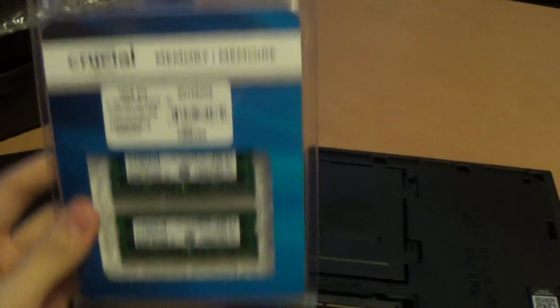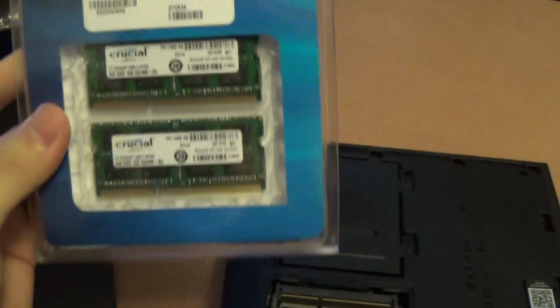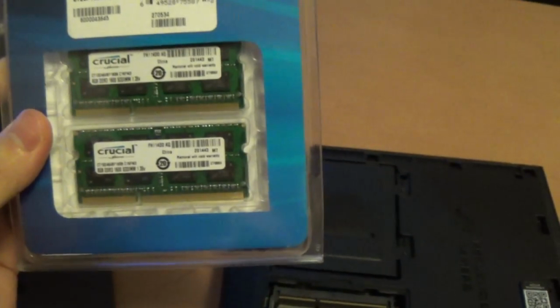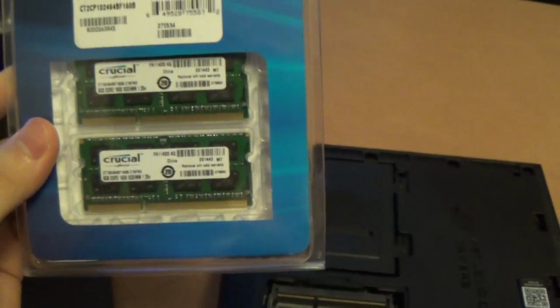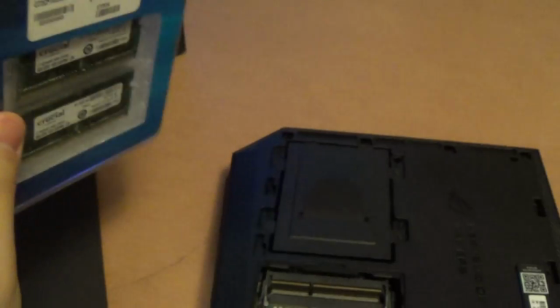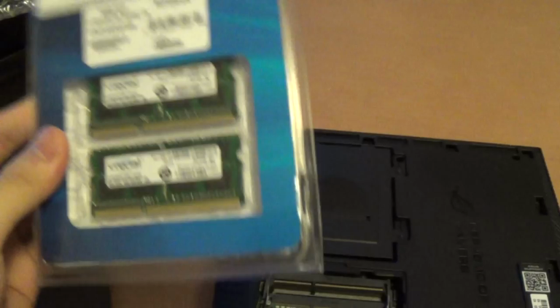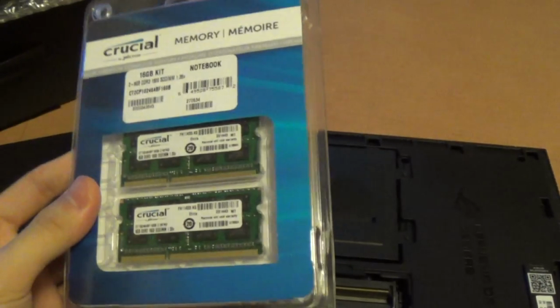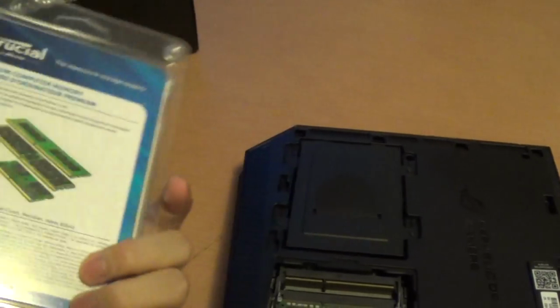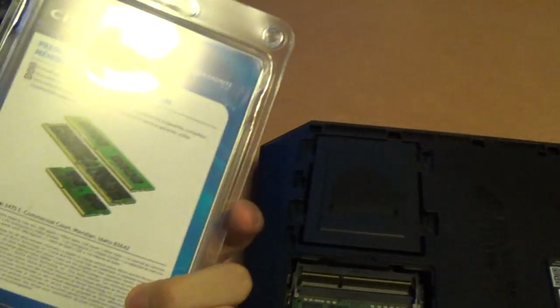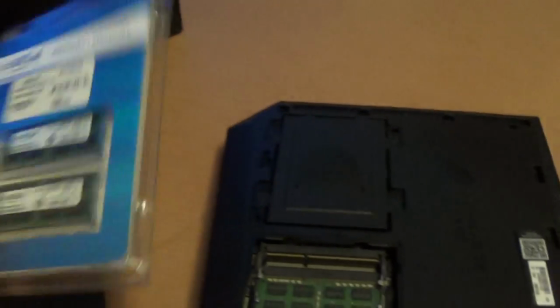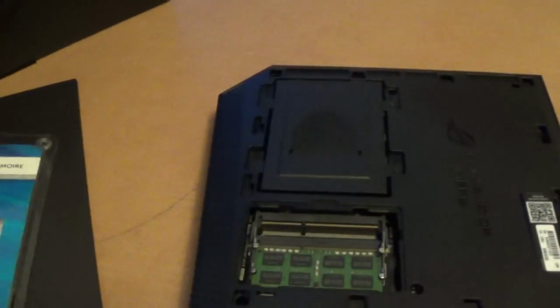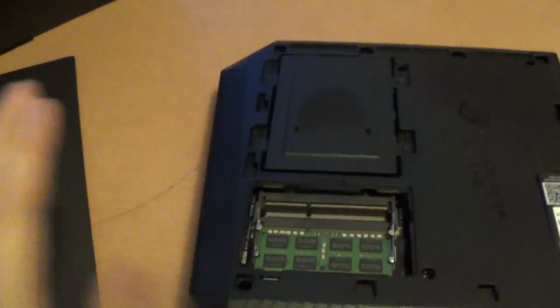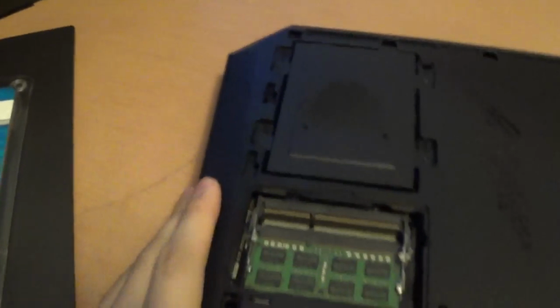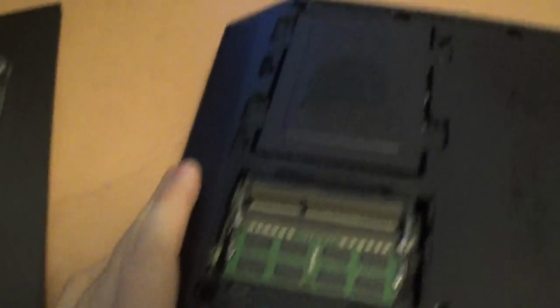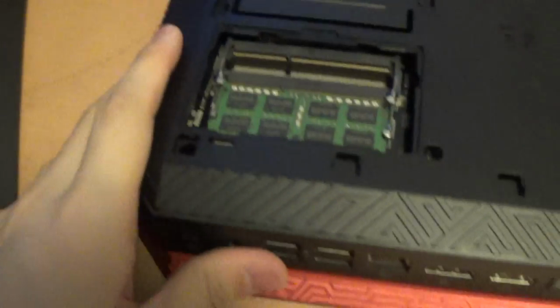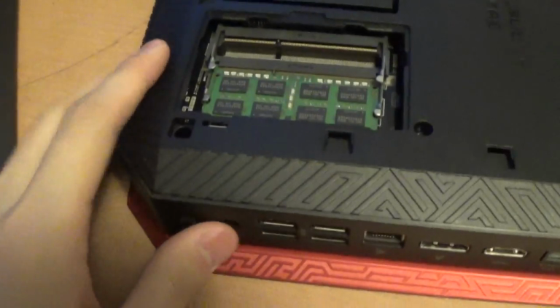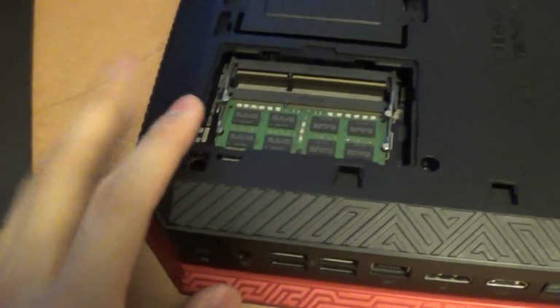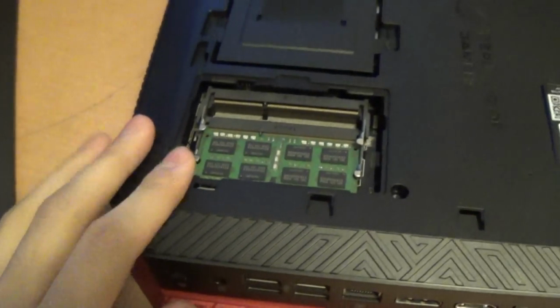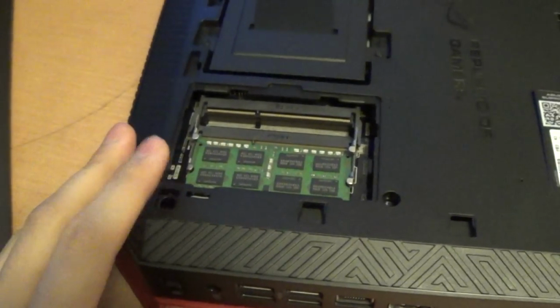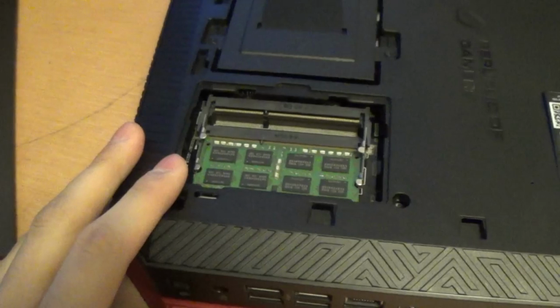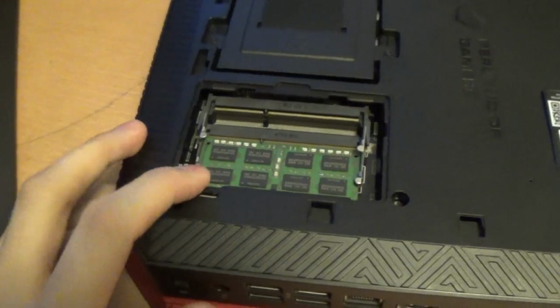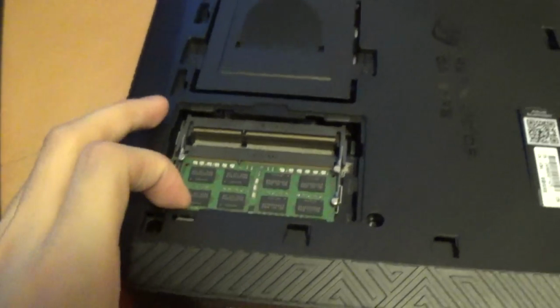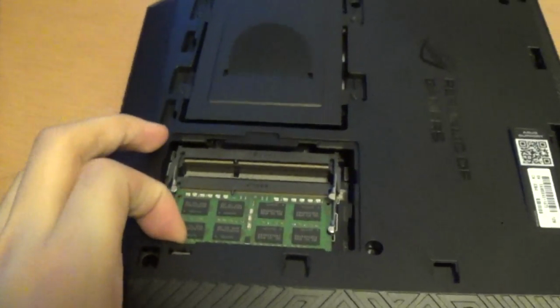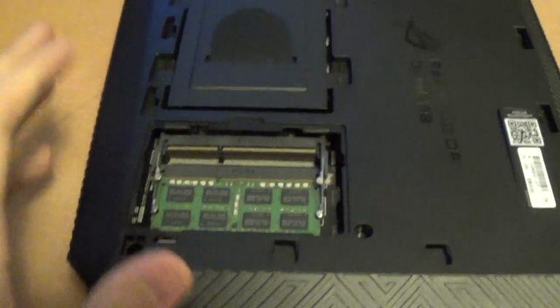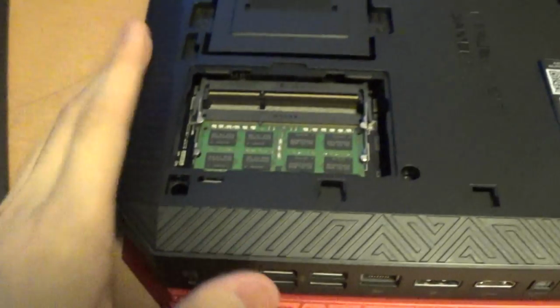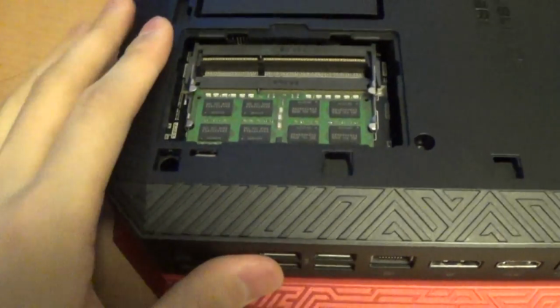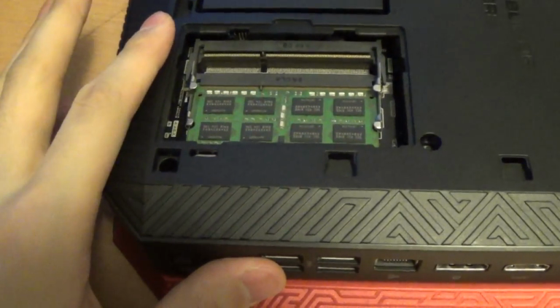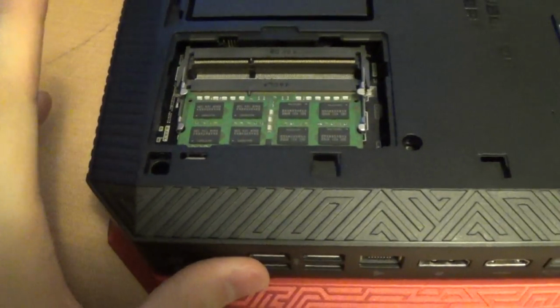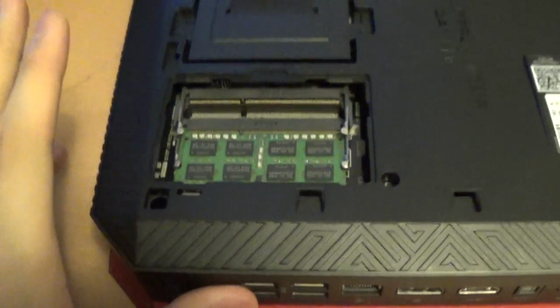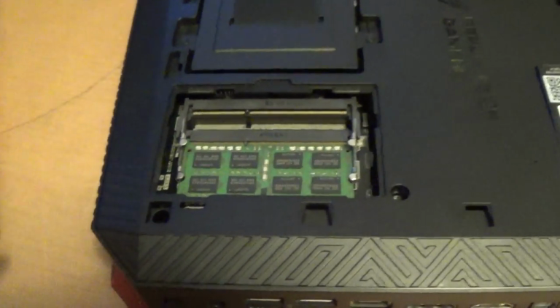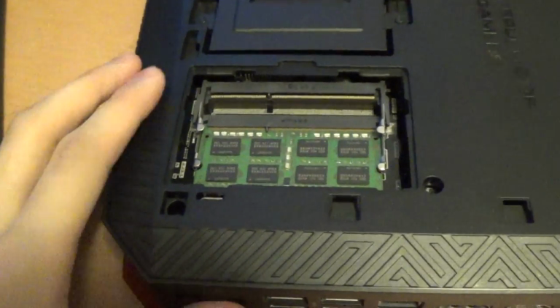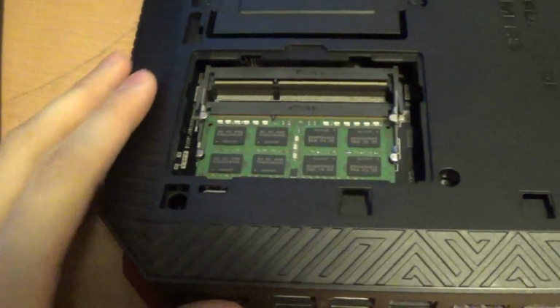It's a 16GB notebook RAM. This is a small device so it does only have notebook RAM — it can only support notebook RAM, not desktop.